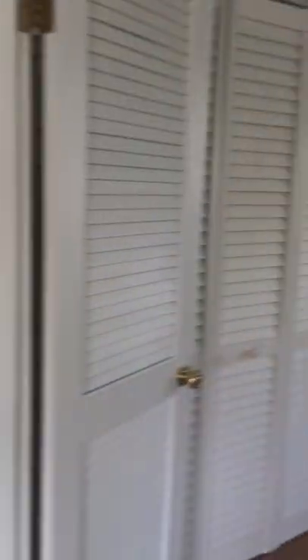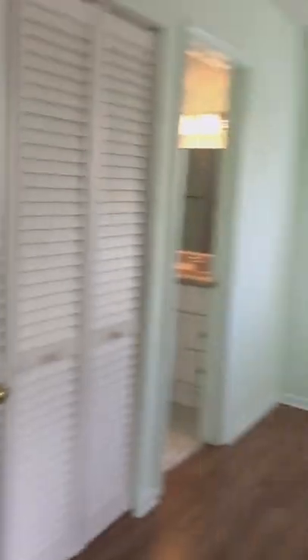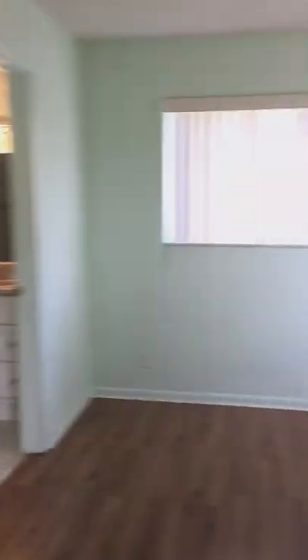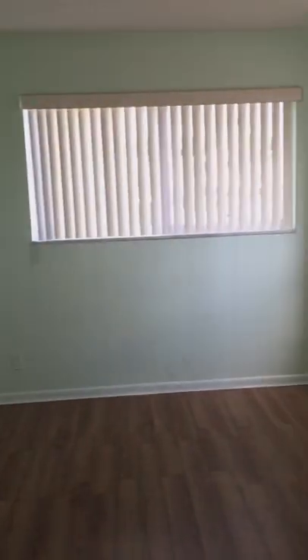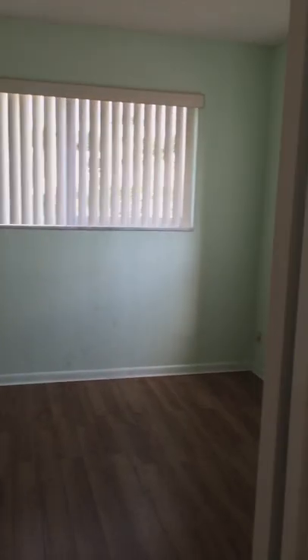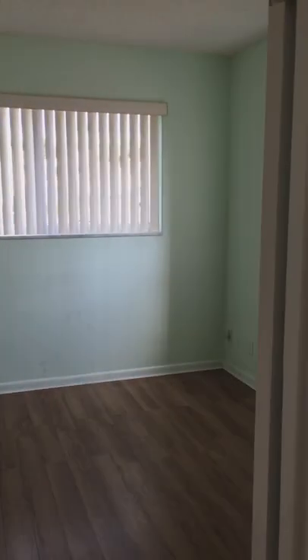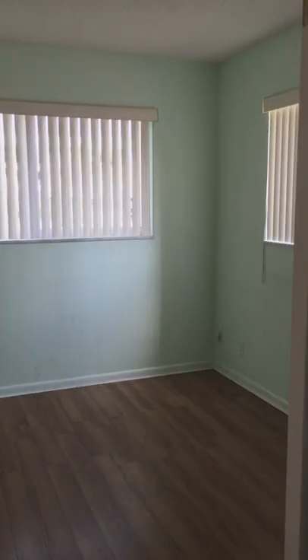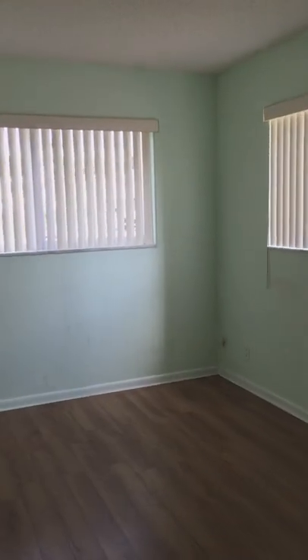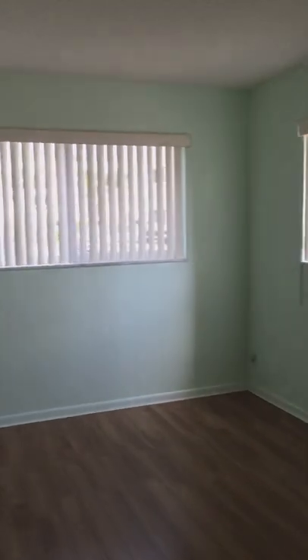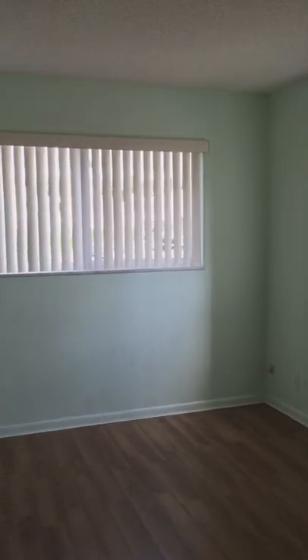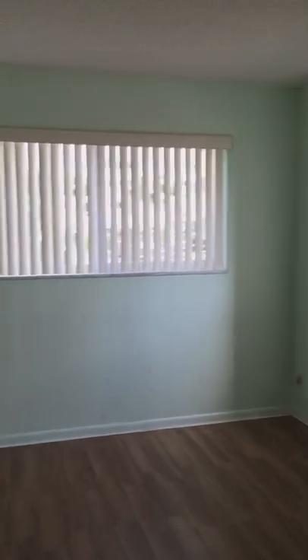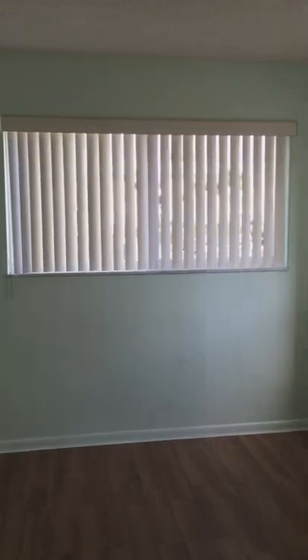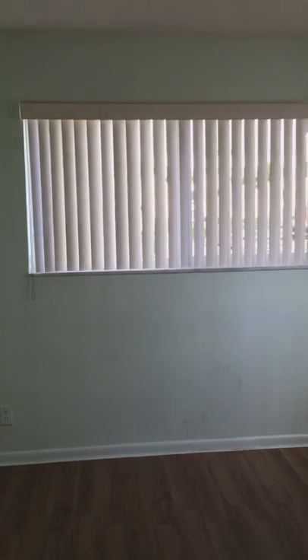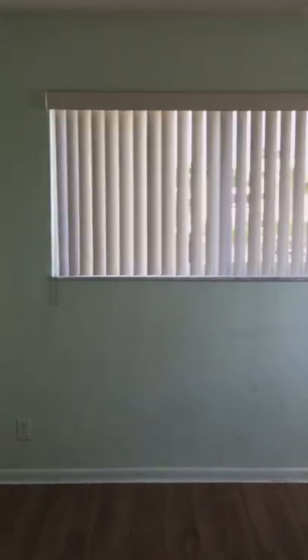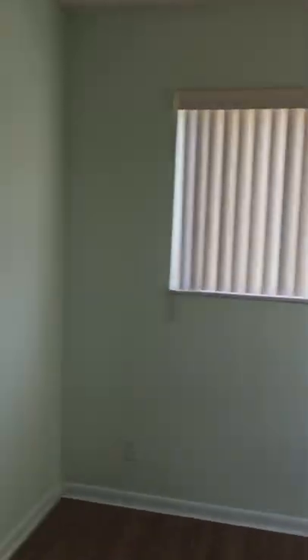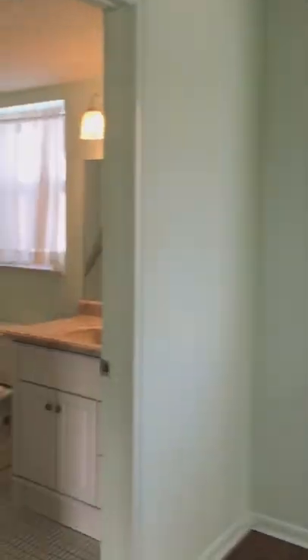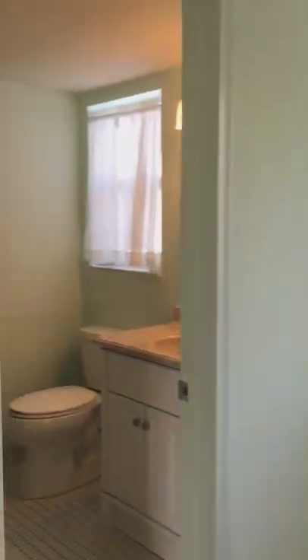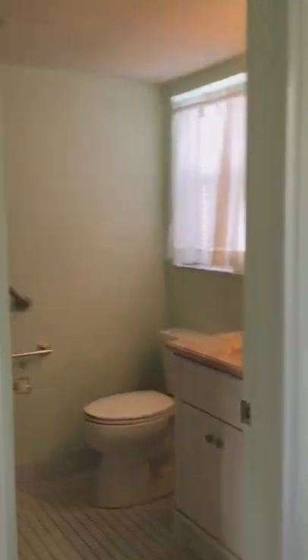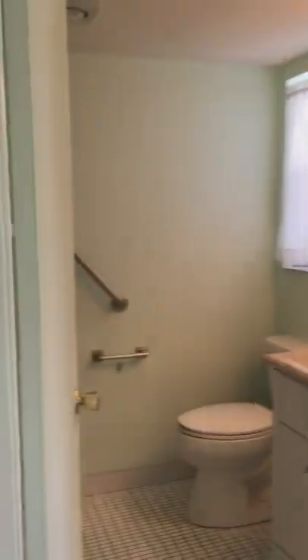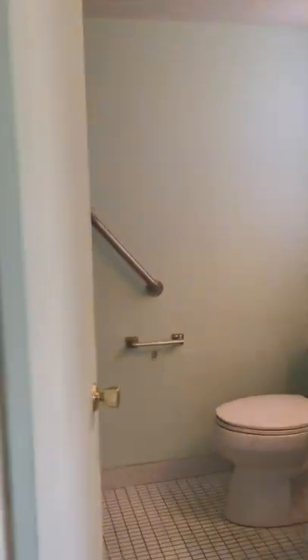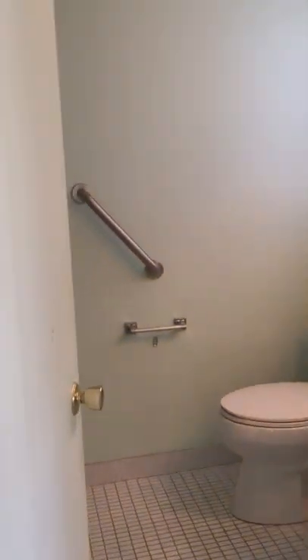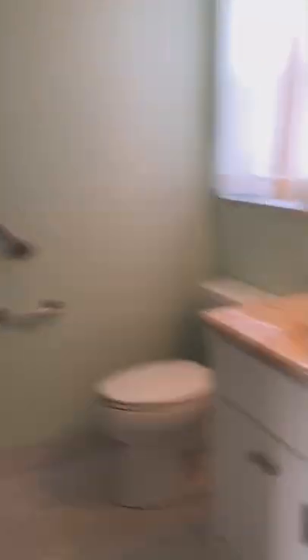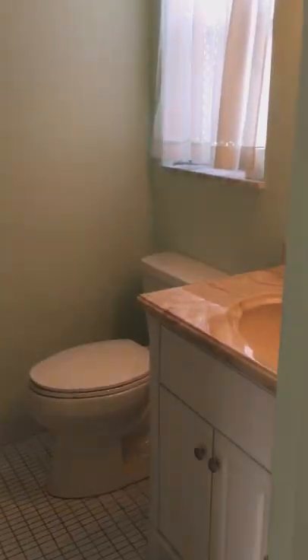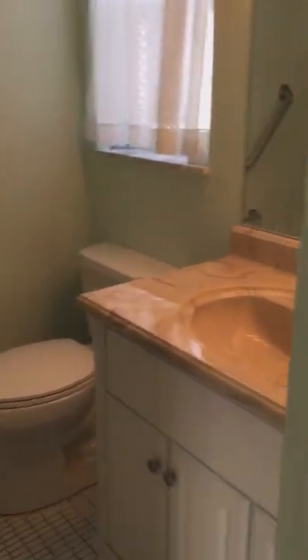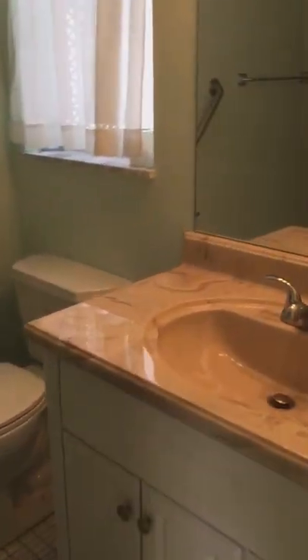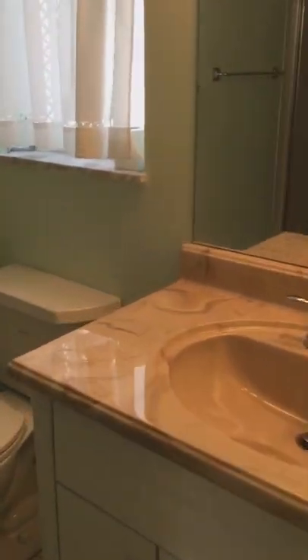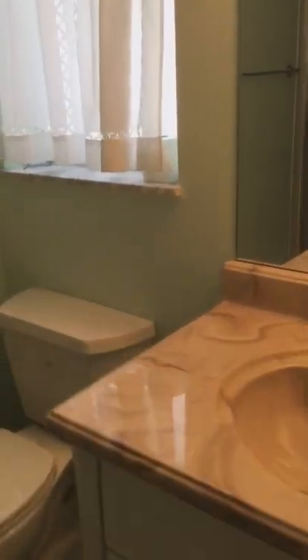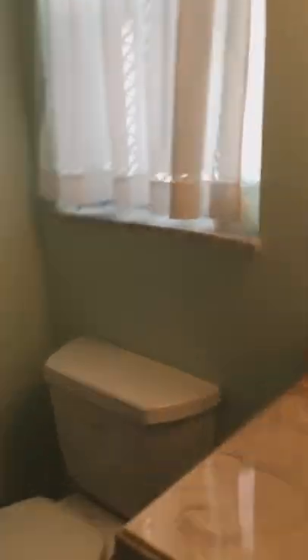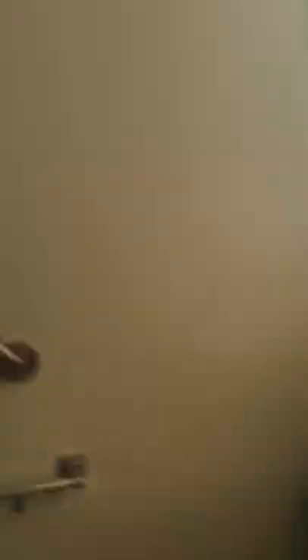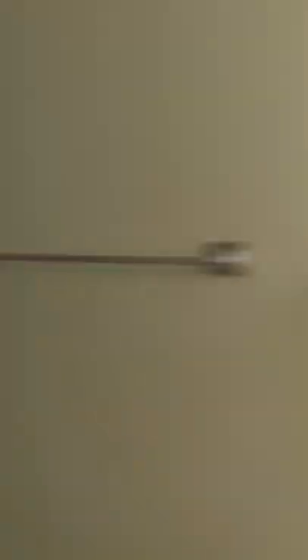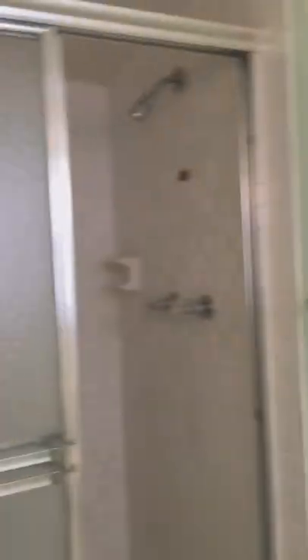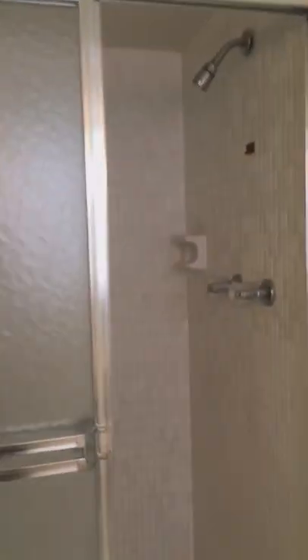This is the guest bedroom. Guest bathroom — it has a shower.